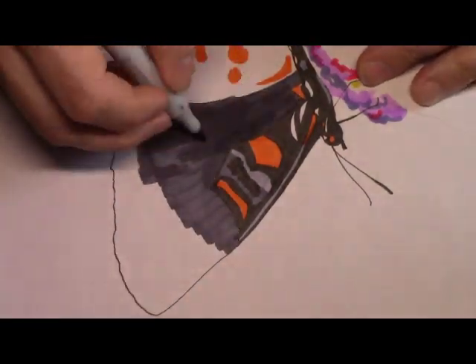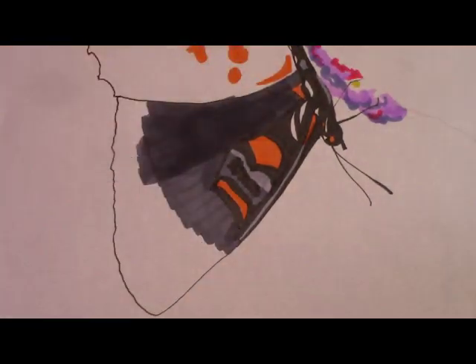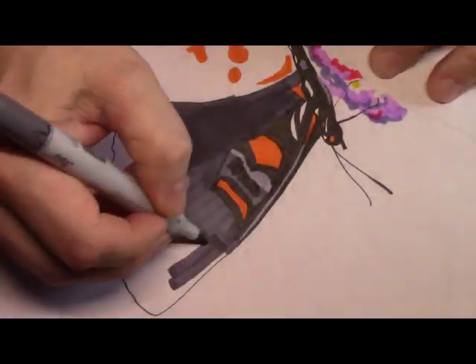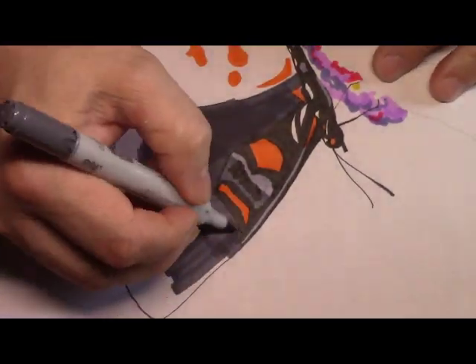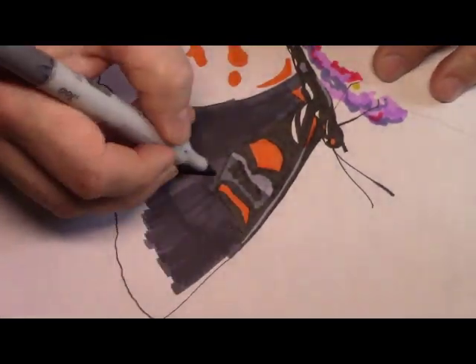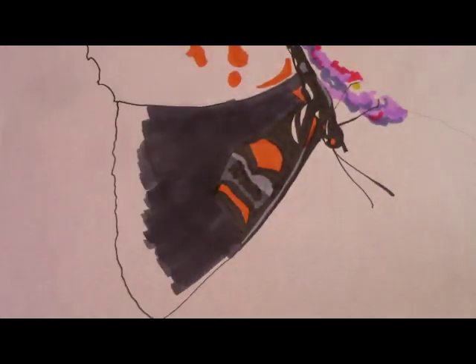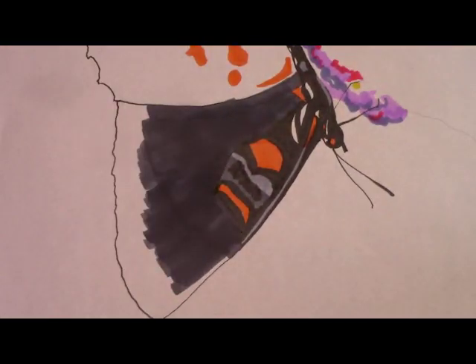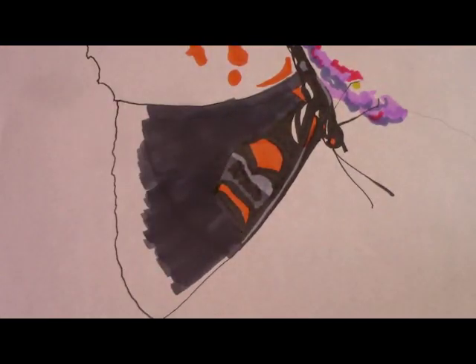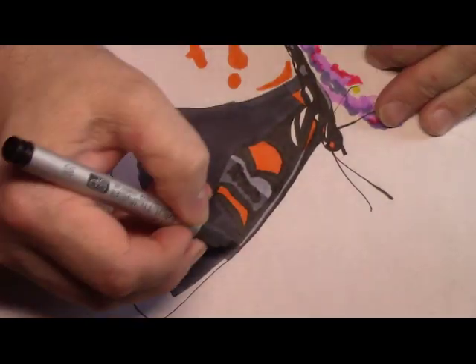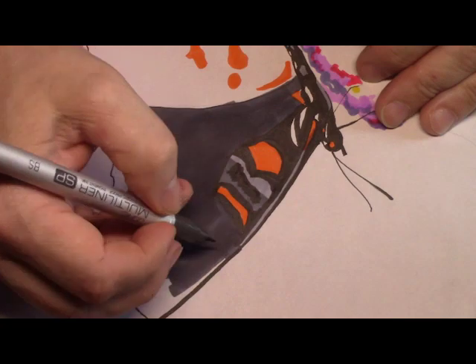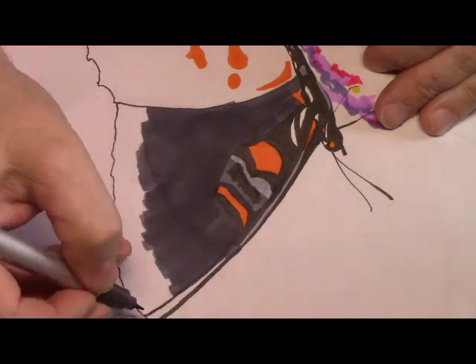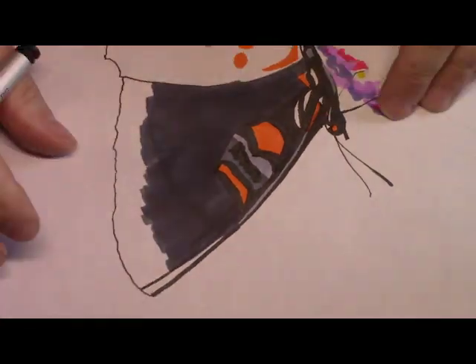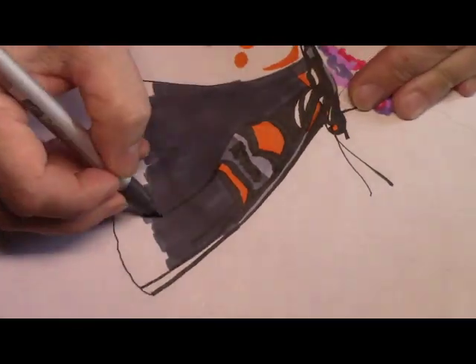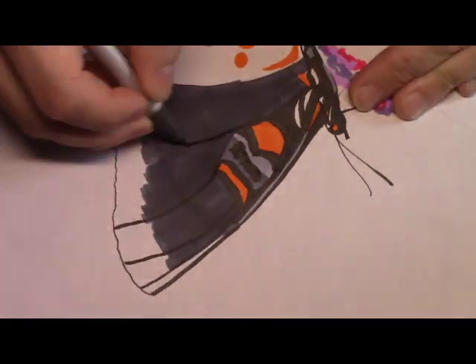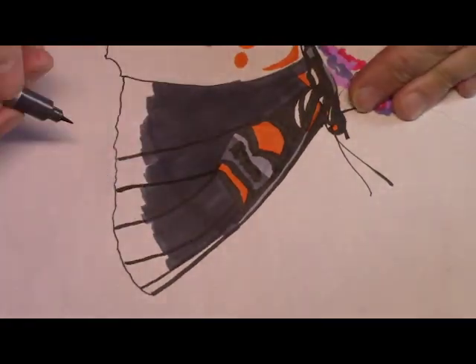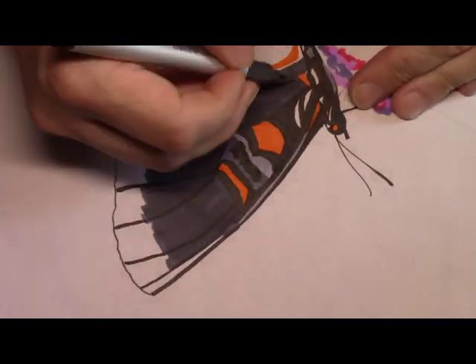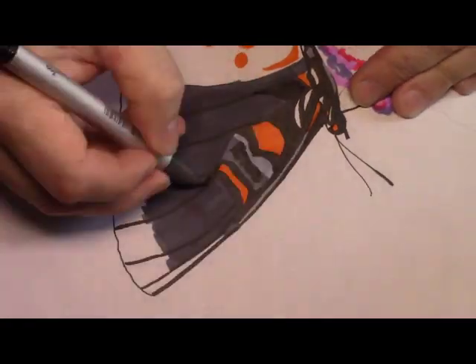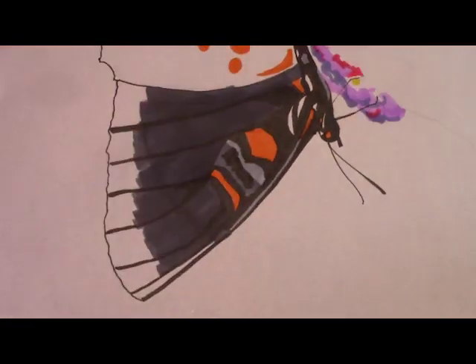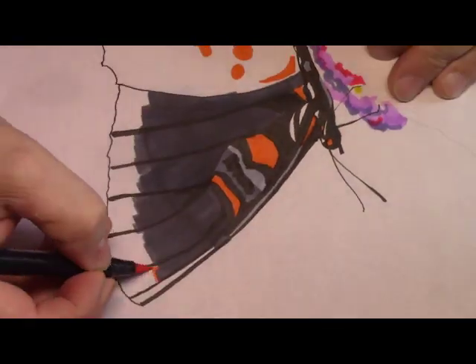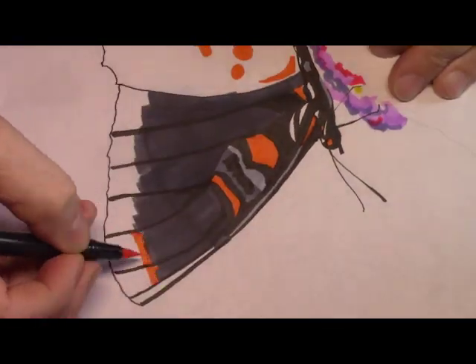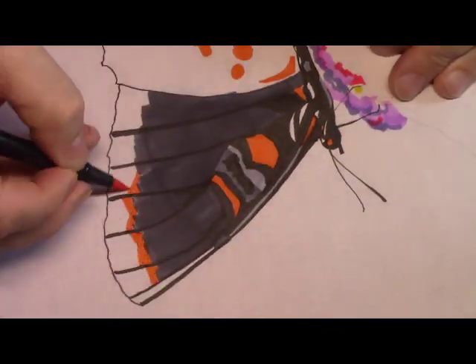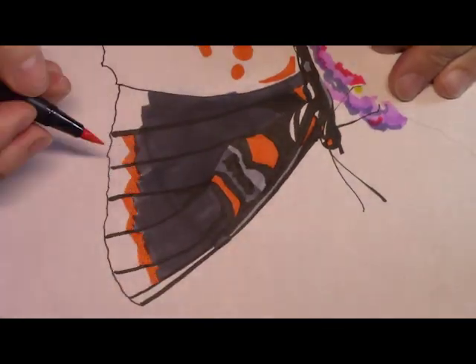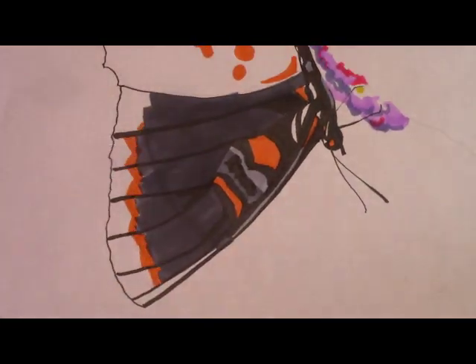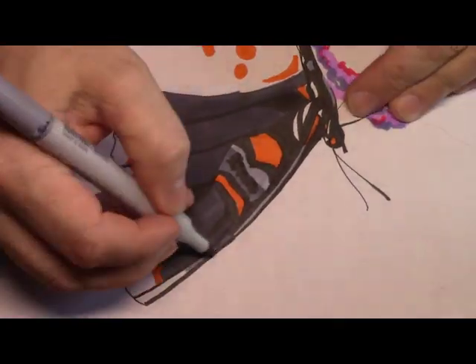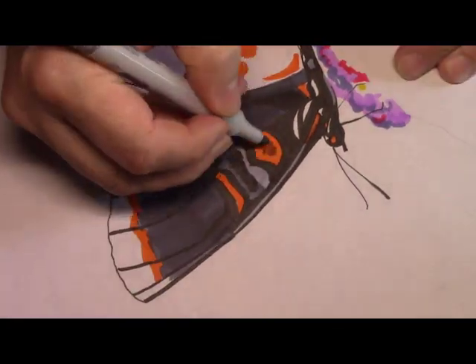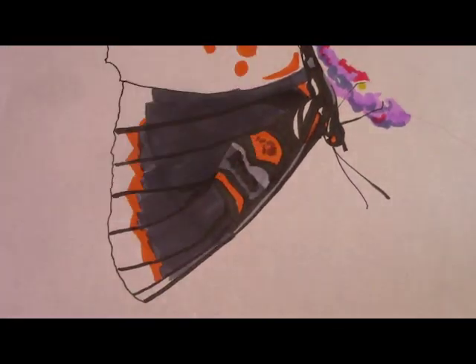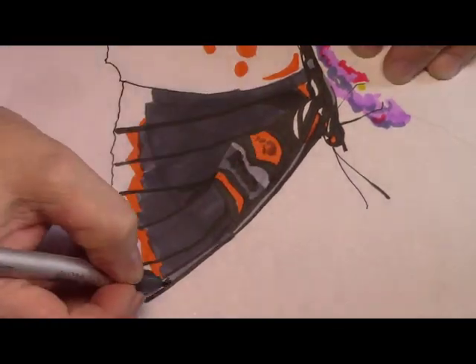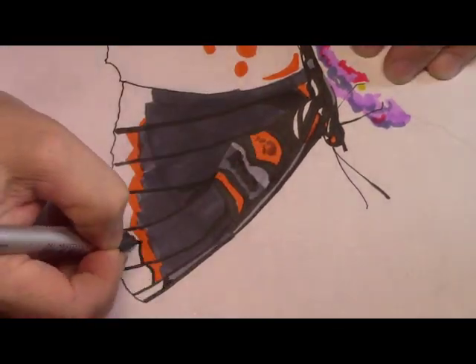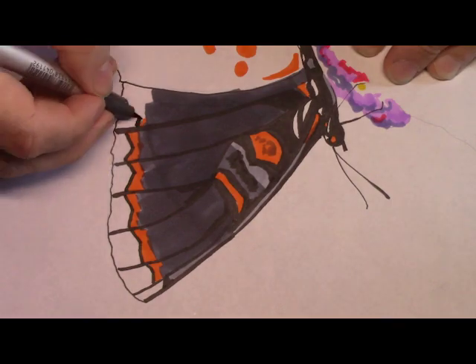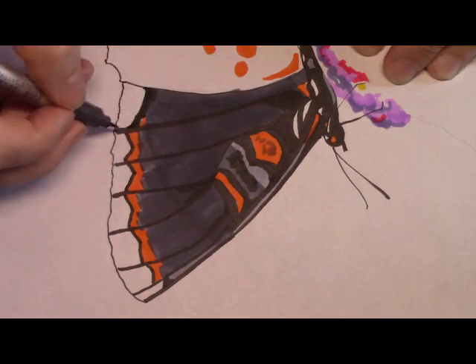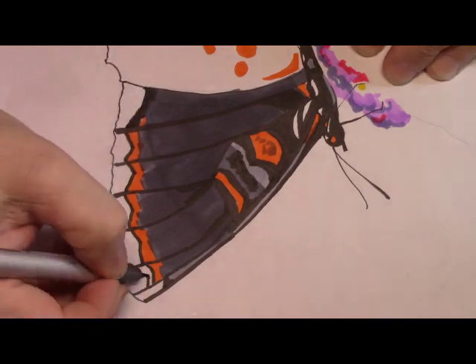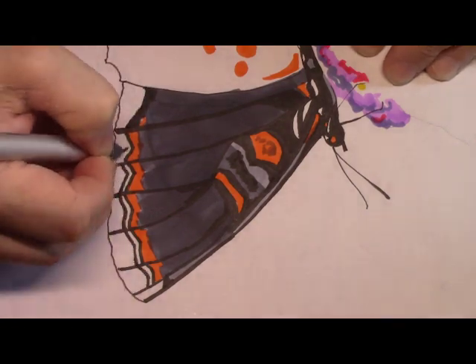Other than that, let's listen to a little bit of music before we get into a quick conversation about using your art assets and building your portfolio. Here we go.